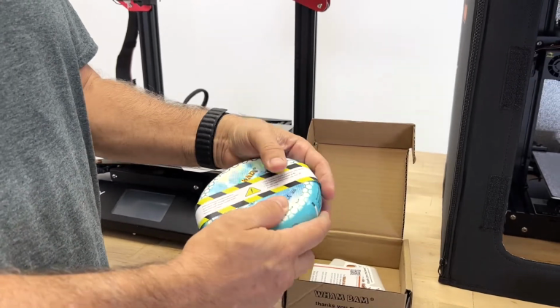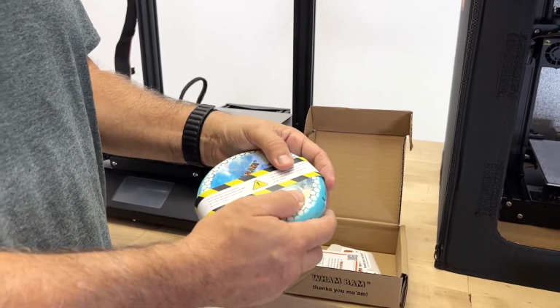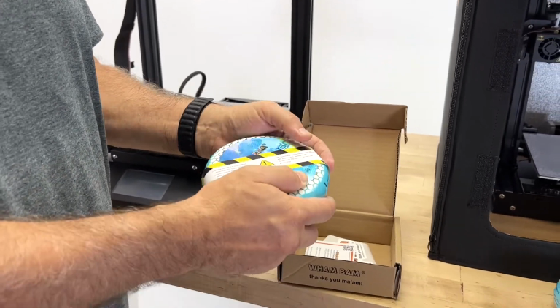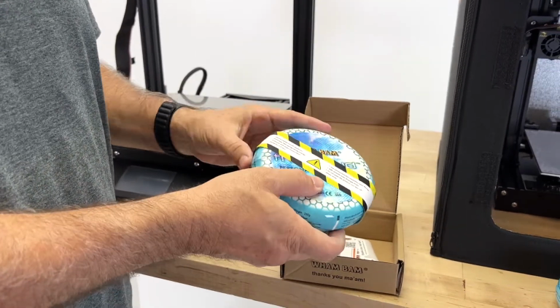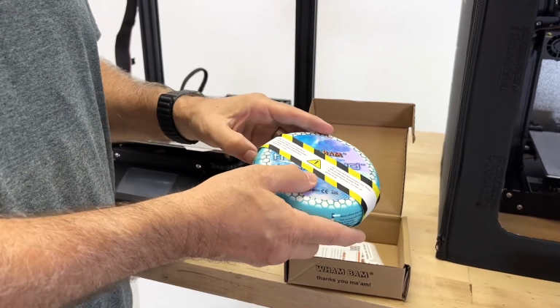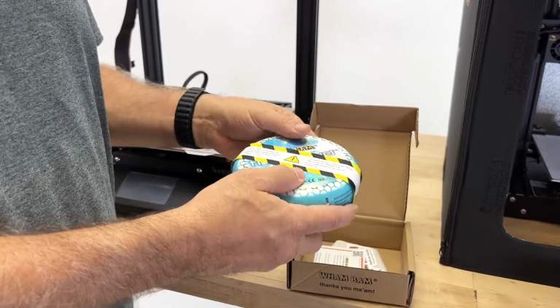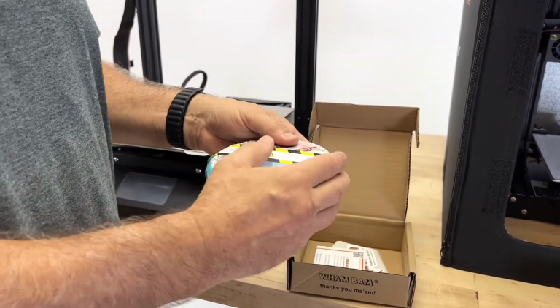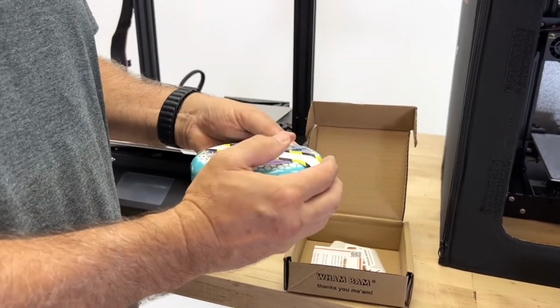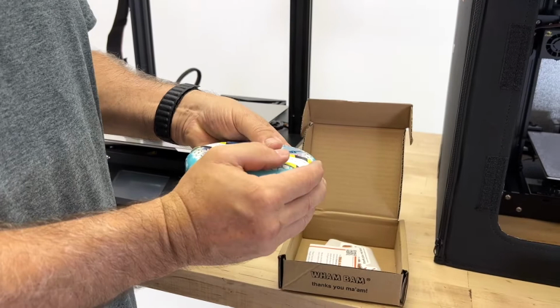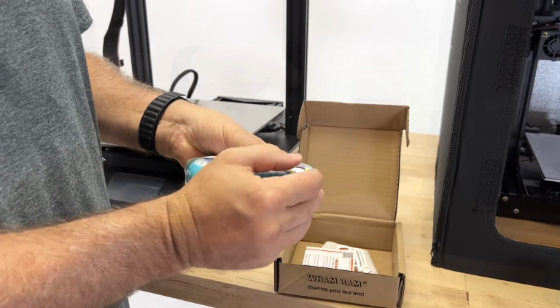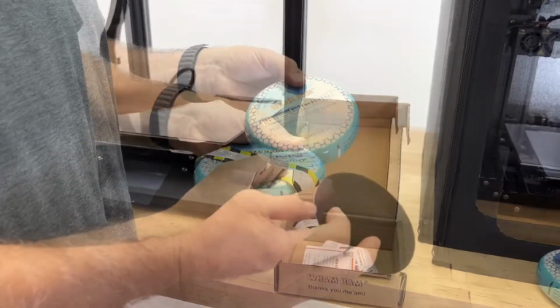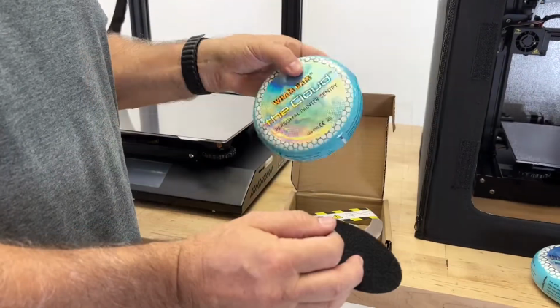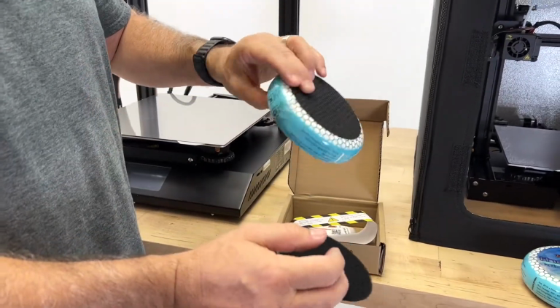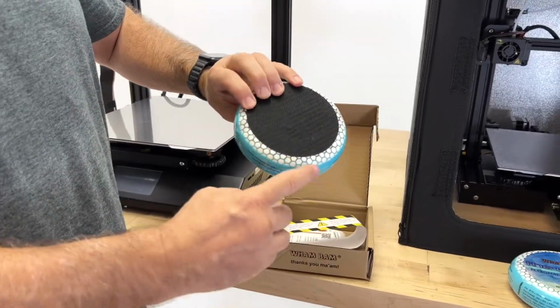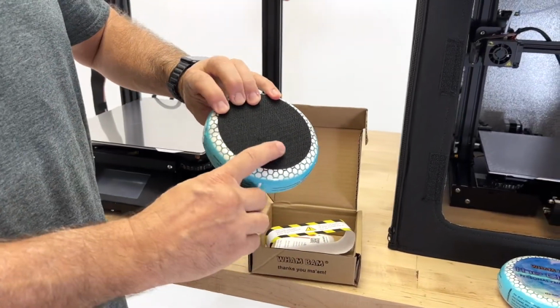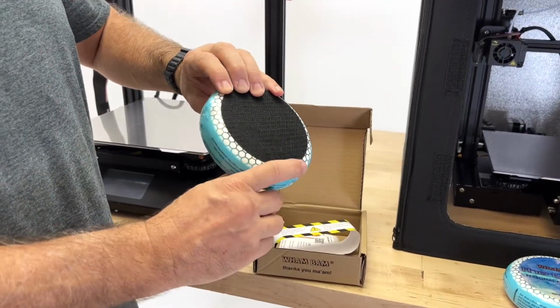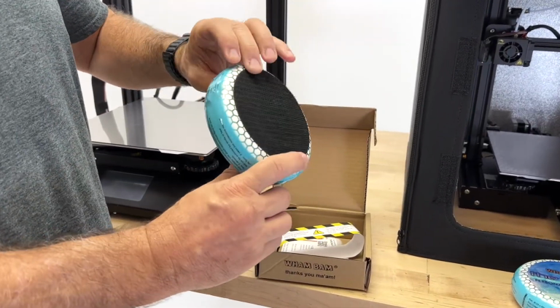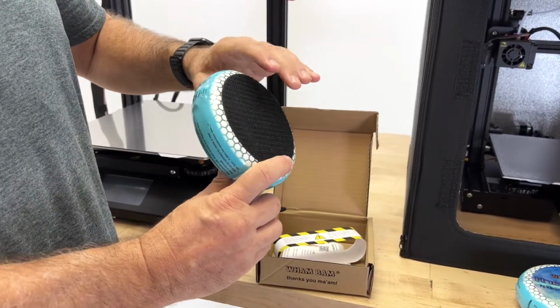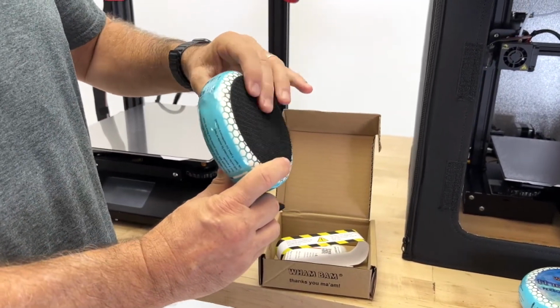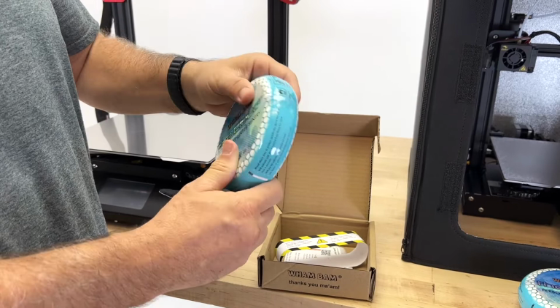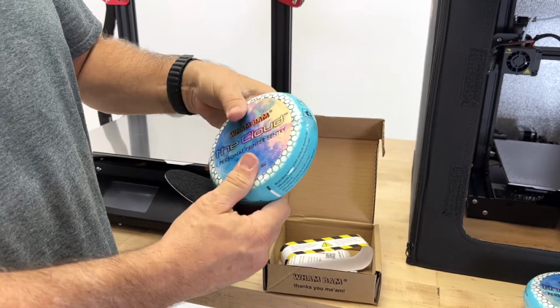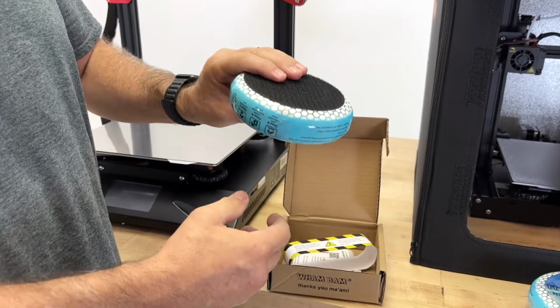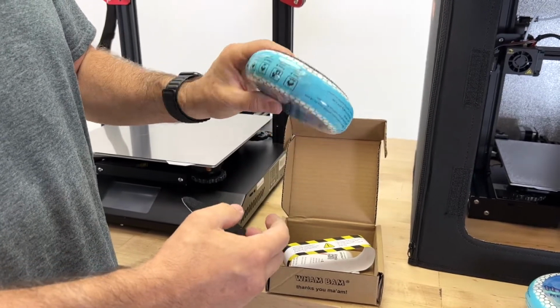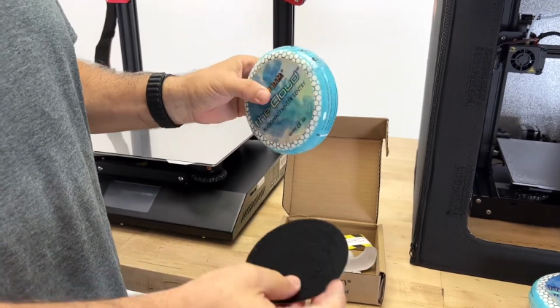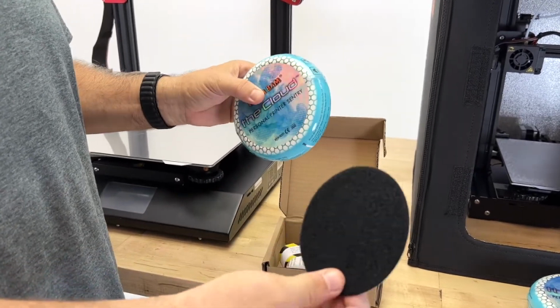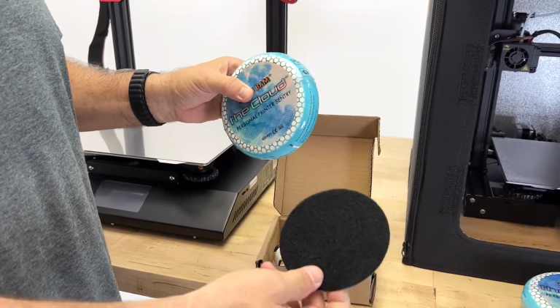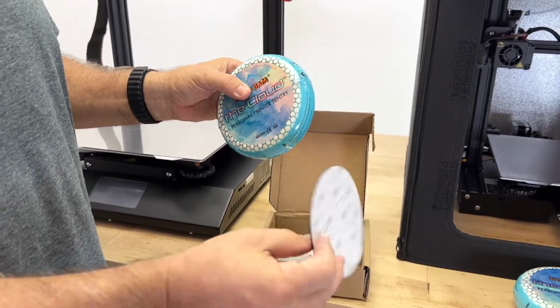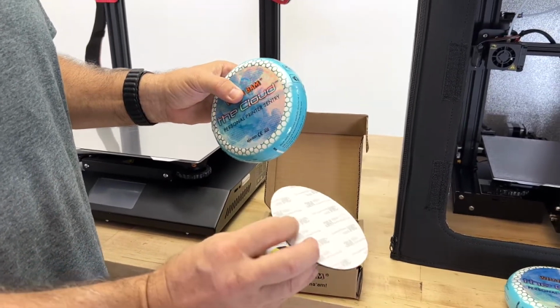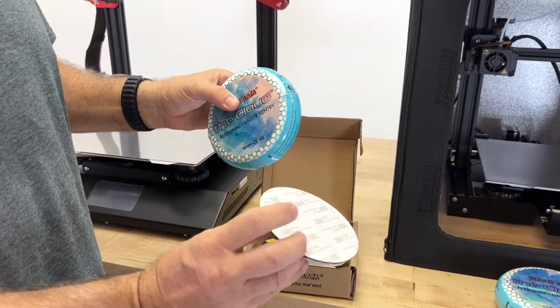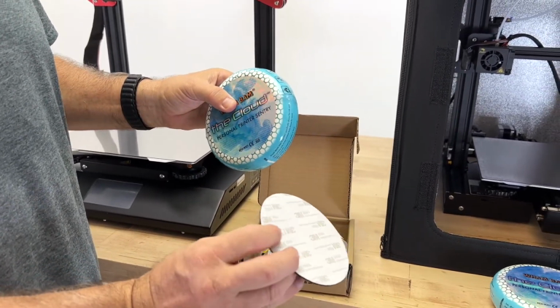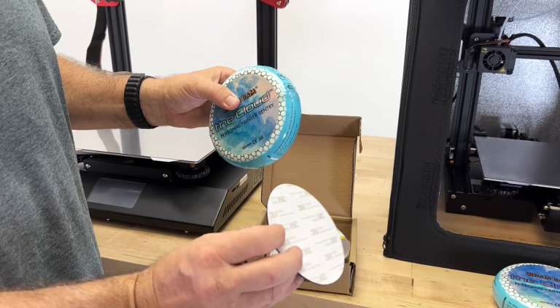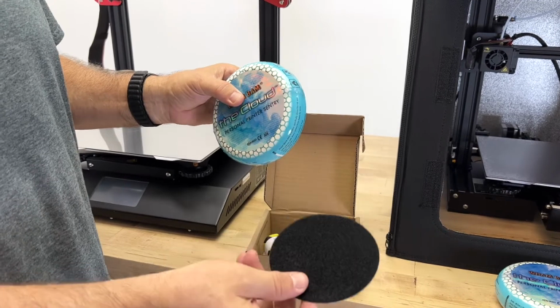You can rip the label off, but please read the warning first. On the back, we have the hook already built into the Cloud.